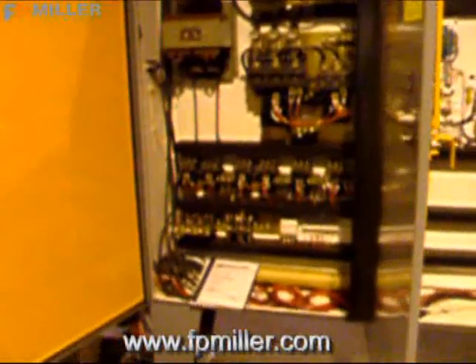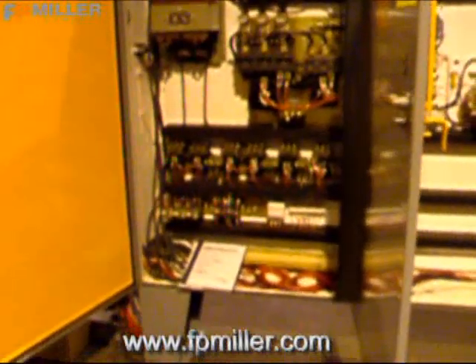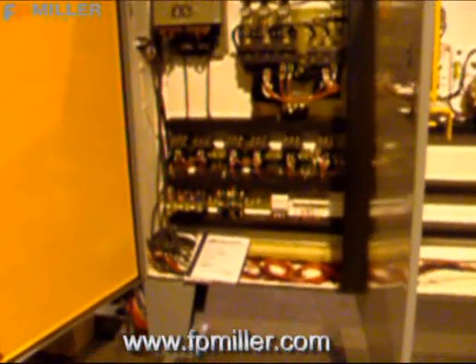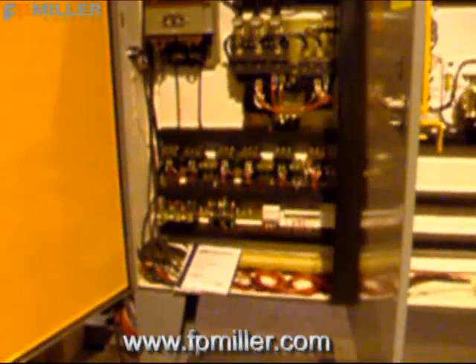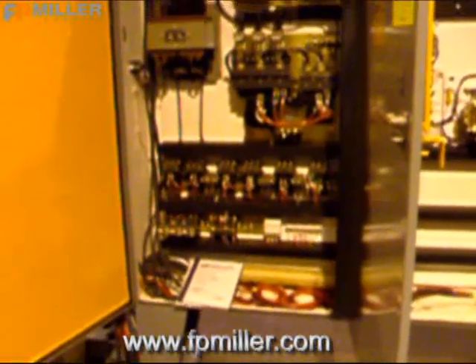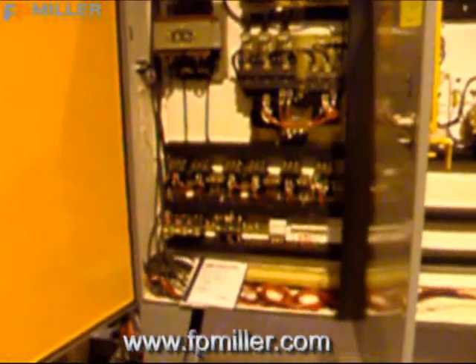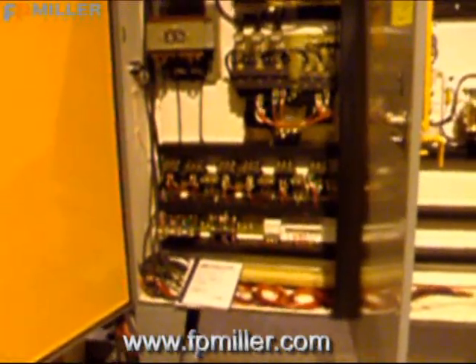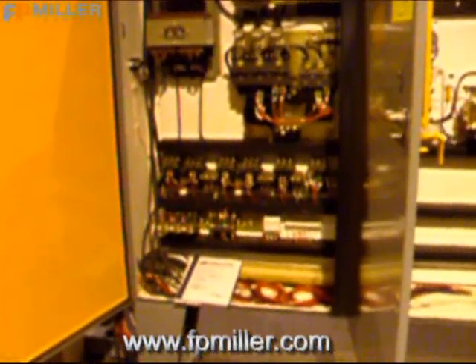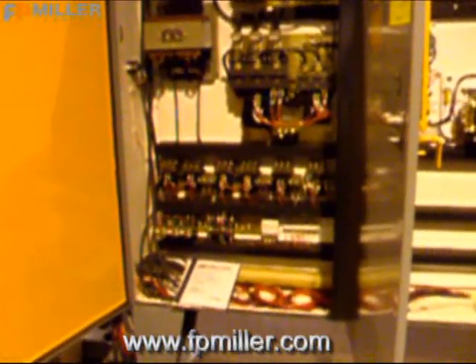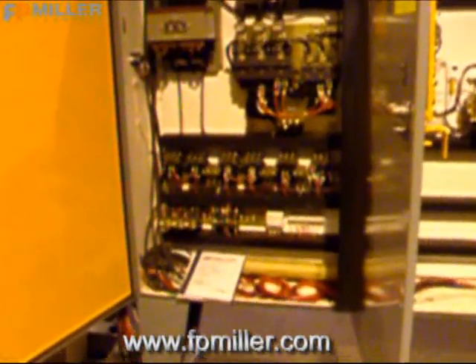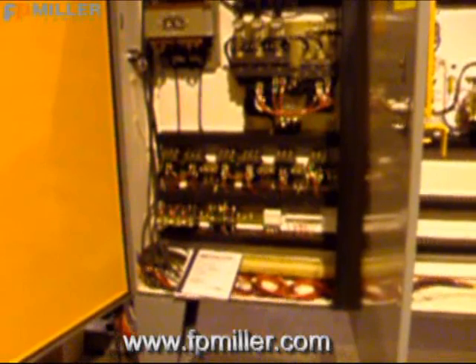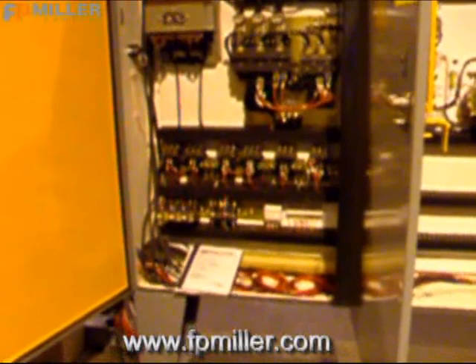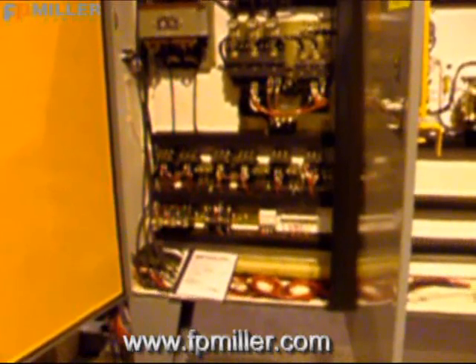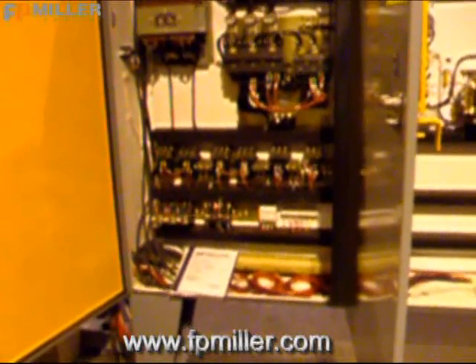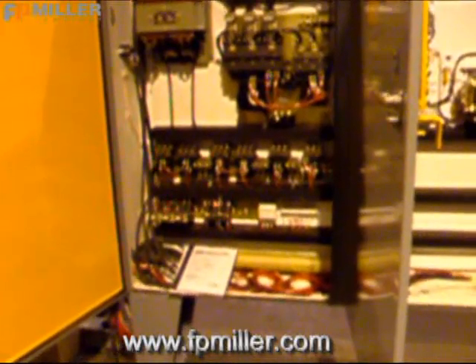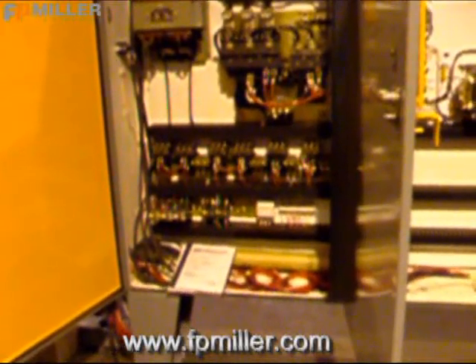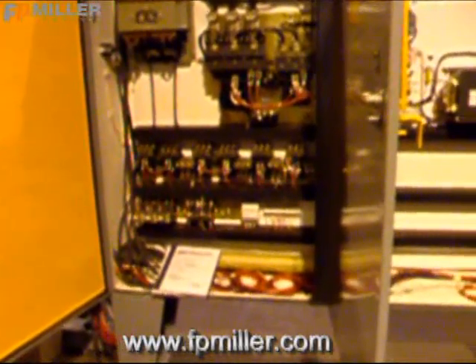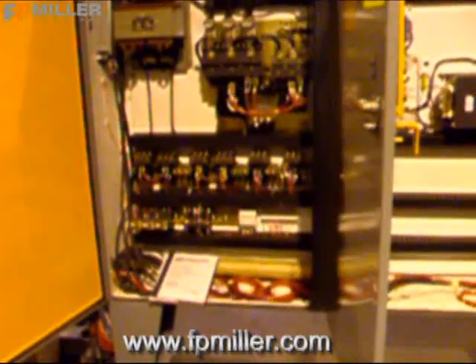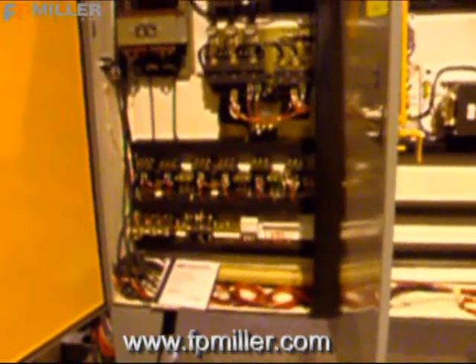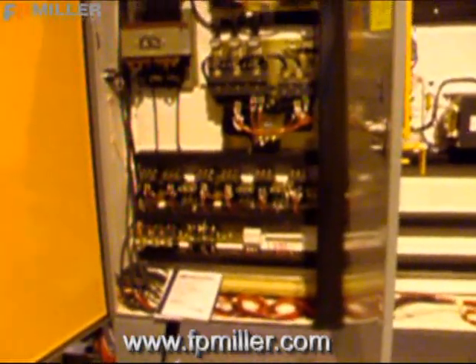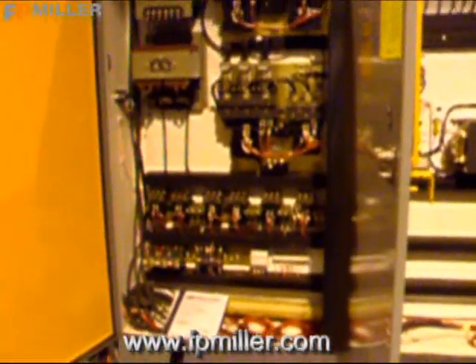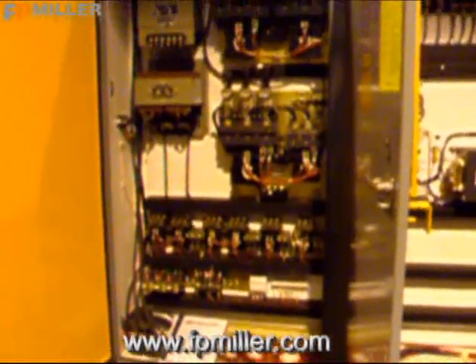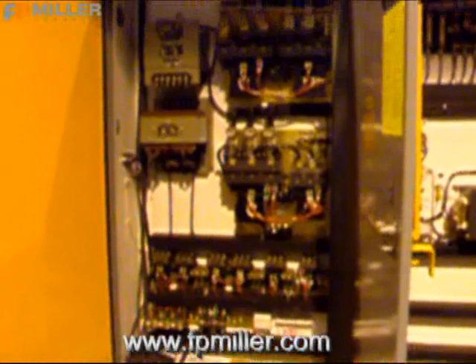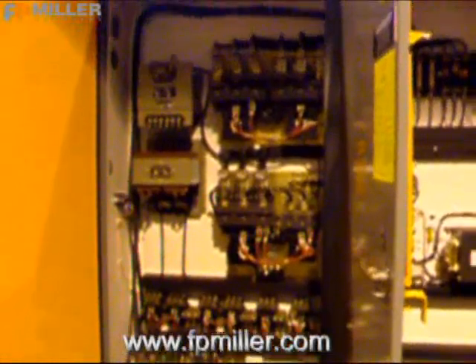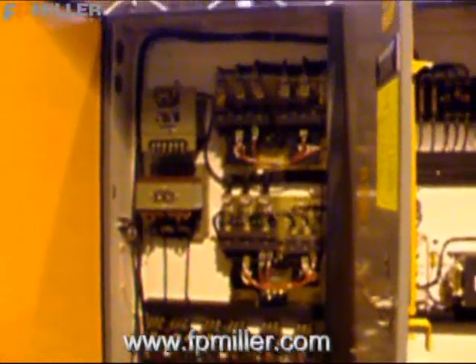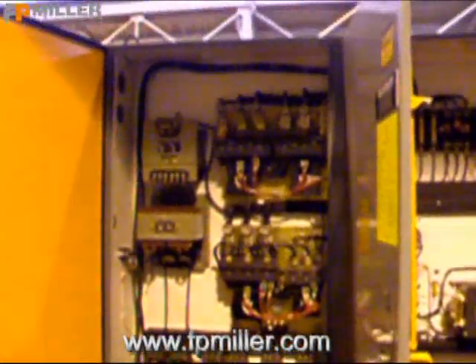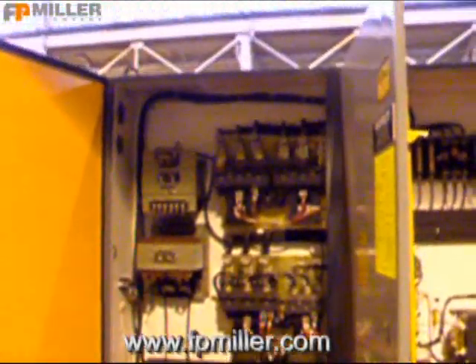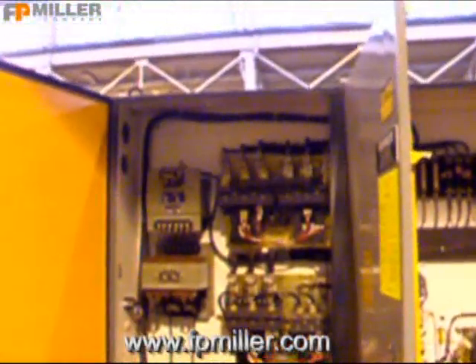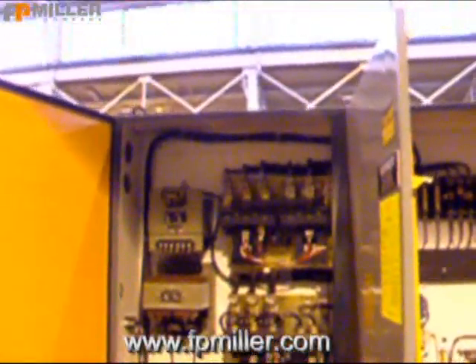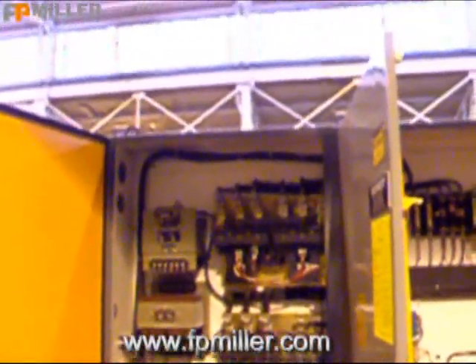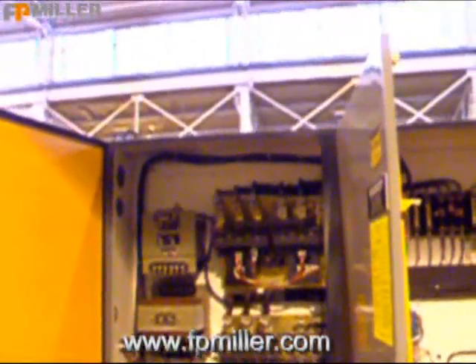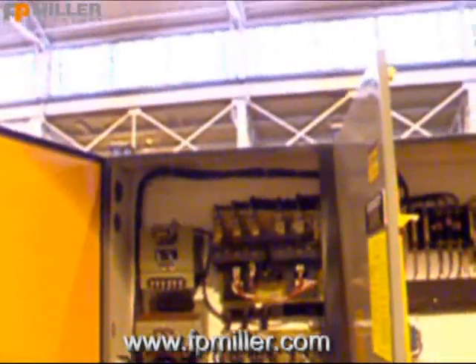All F.P. Miller rebuilds ship with two copies of the manual and two copies of the electrical prints, which we also keep on hand for future use.